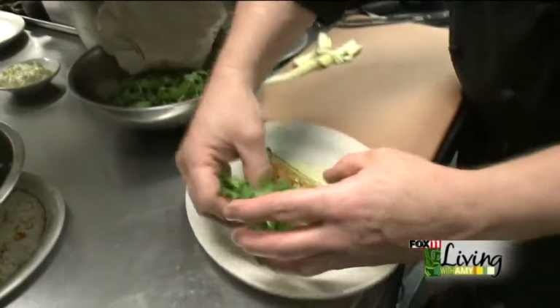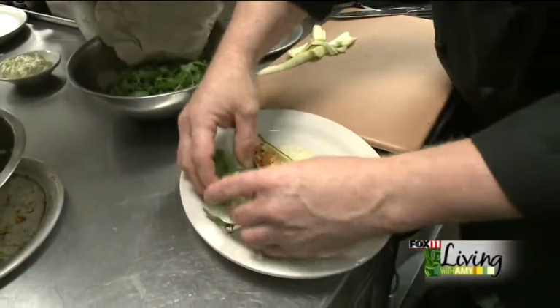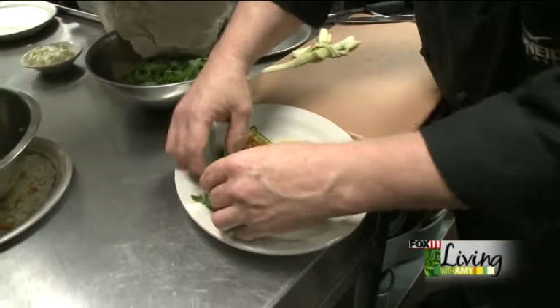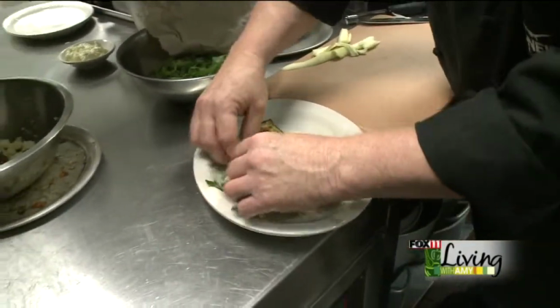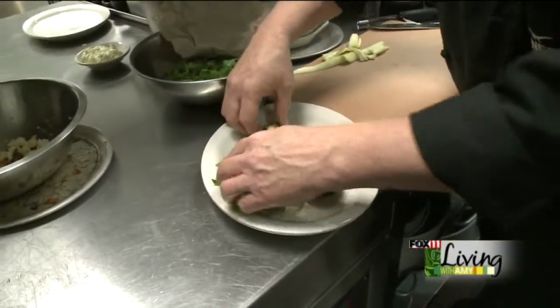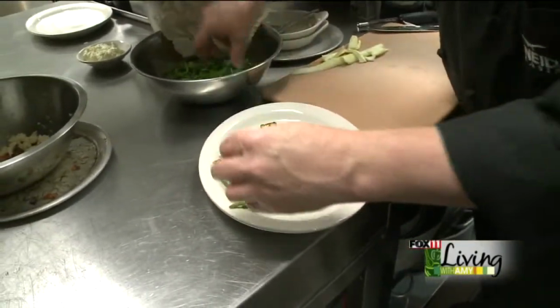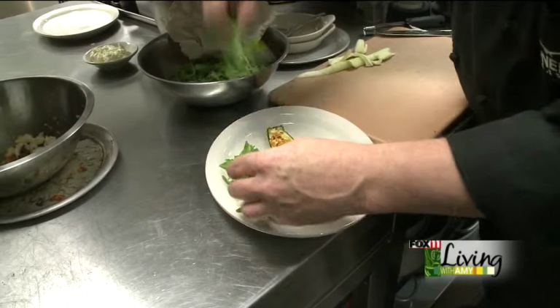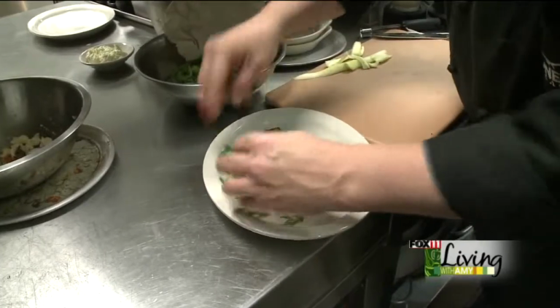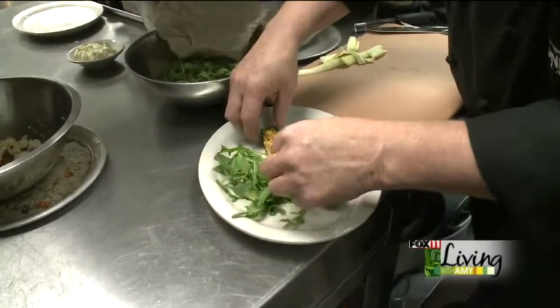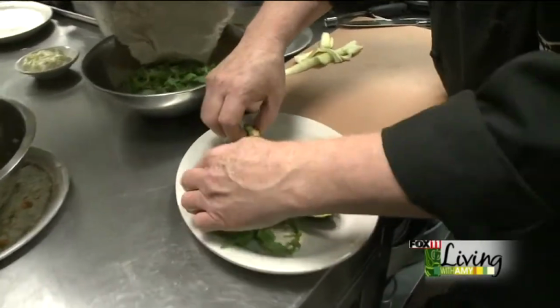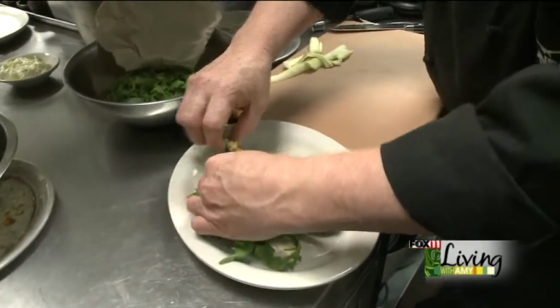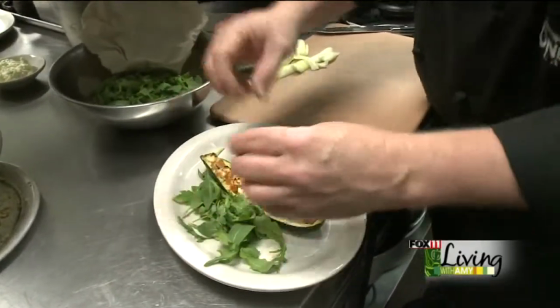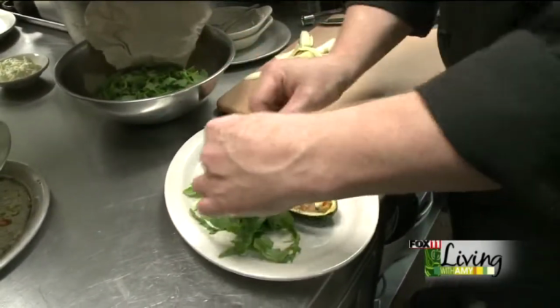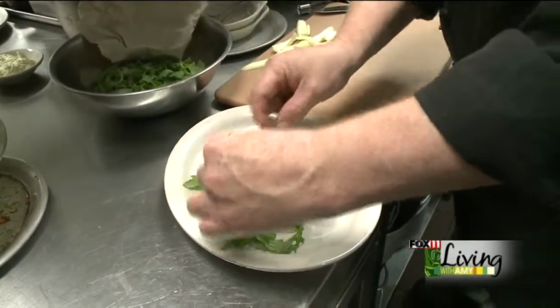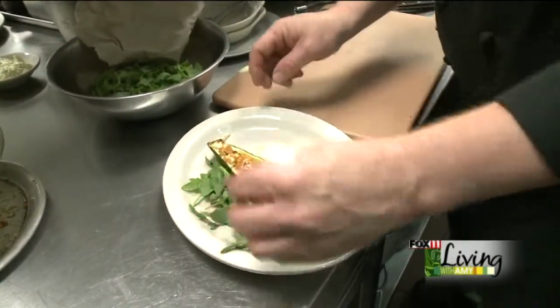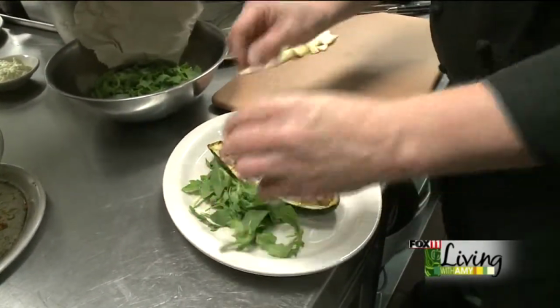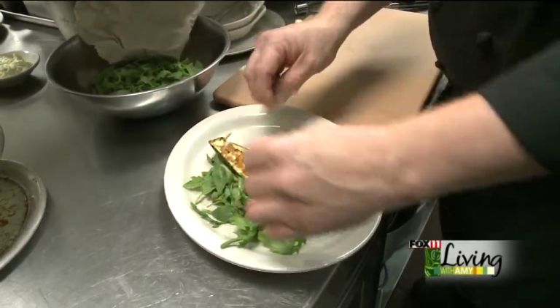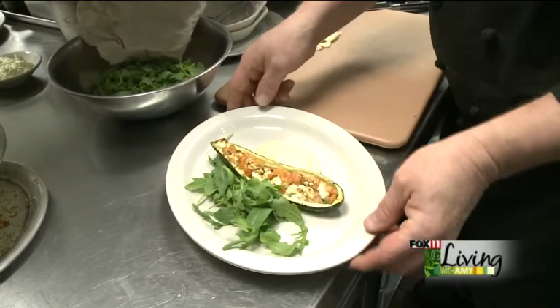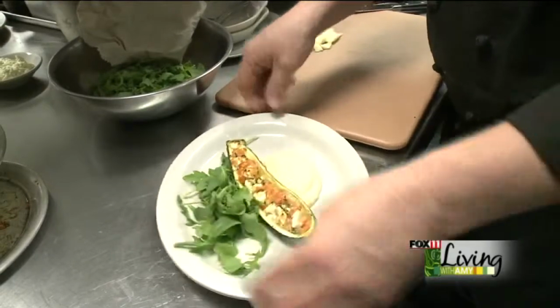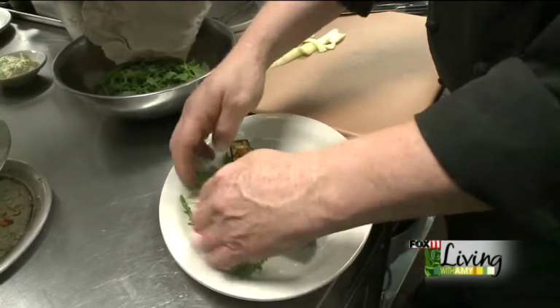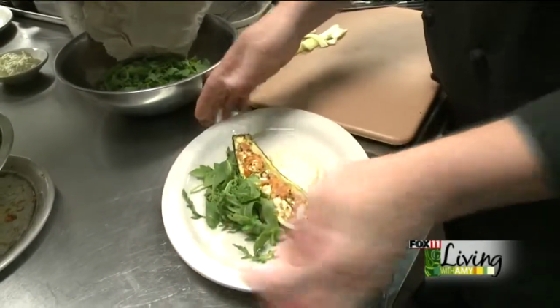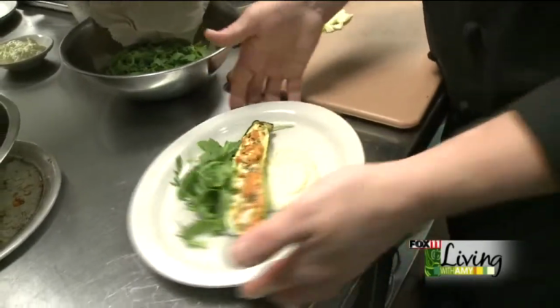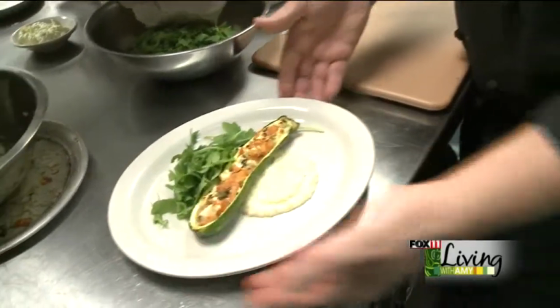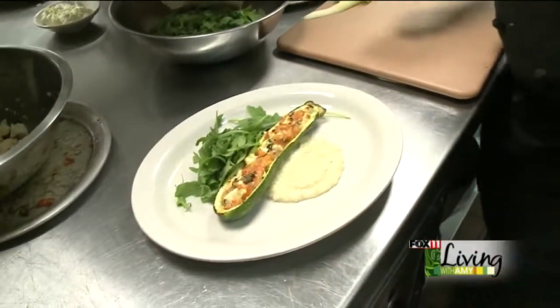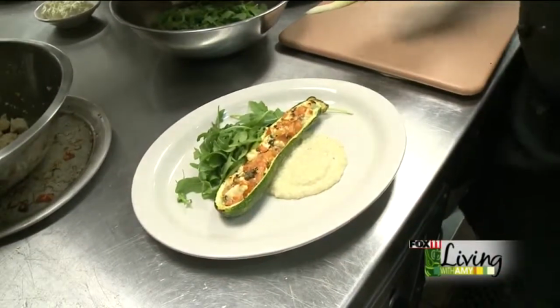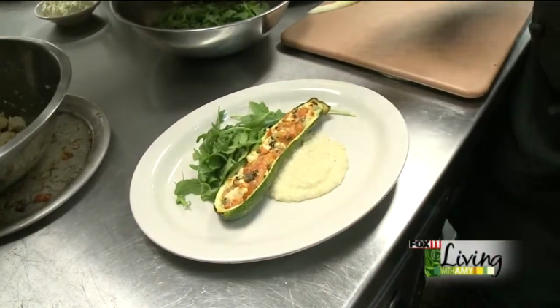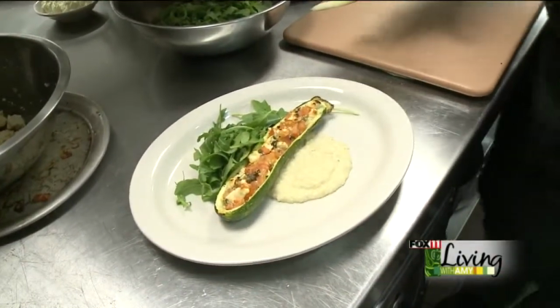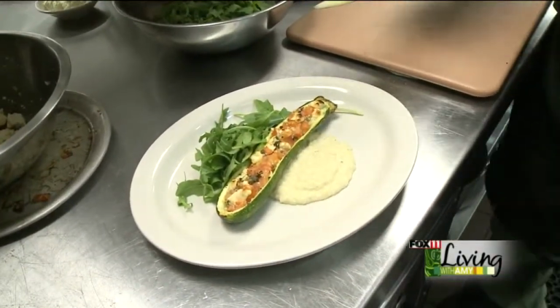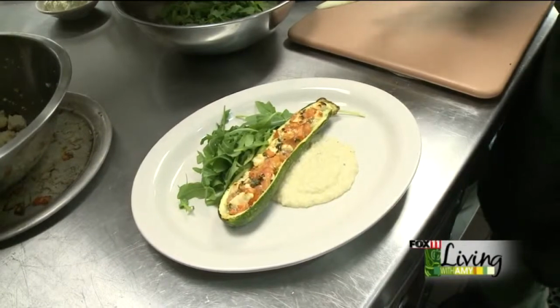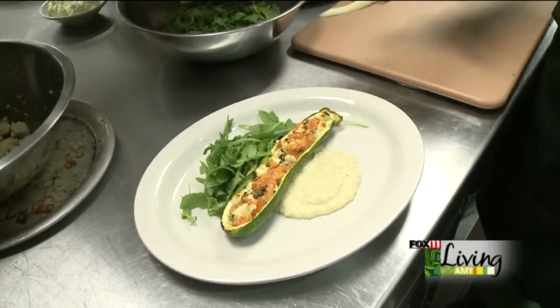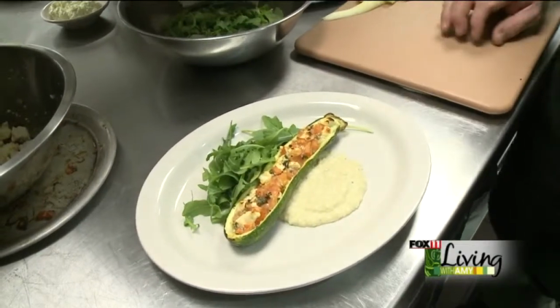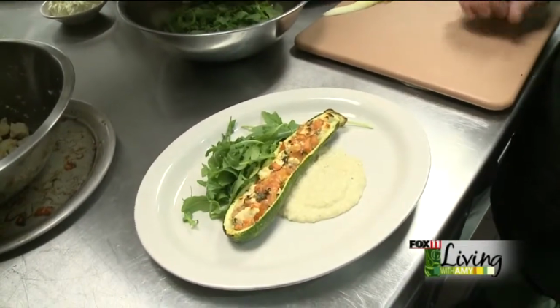Then I've got some fresh greens and we're going to put a little mound of those. If you wanted to, you could put a couple of cobs of corn — little kernels of corn on there. And there you go. I've got my stuffed zucchini with feta, roasted tomatoes, and a white corn sauce.